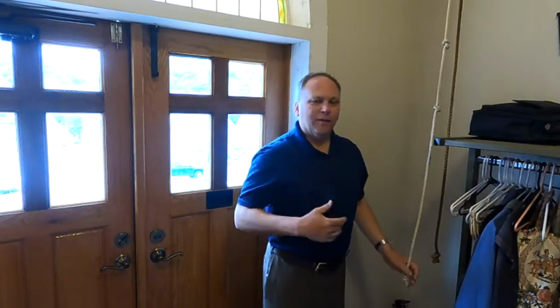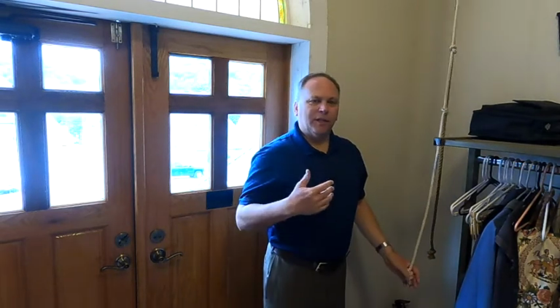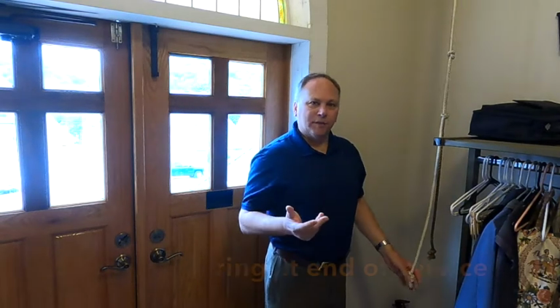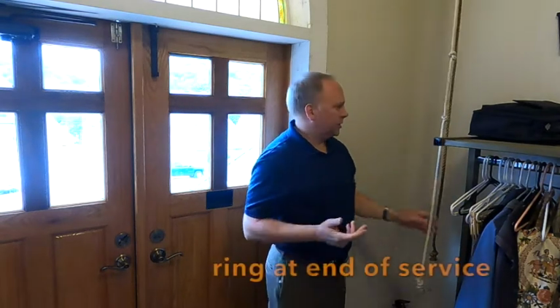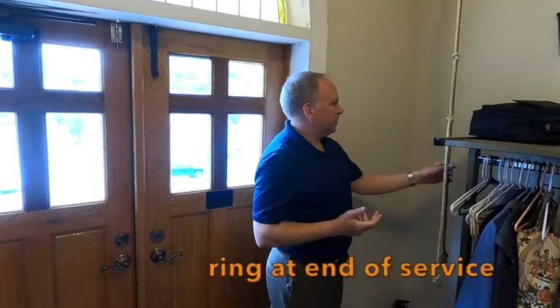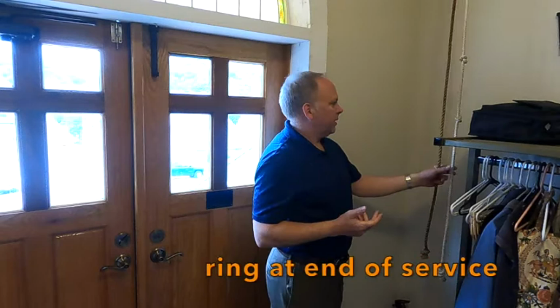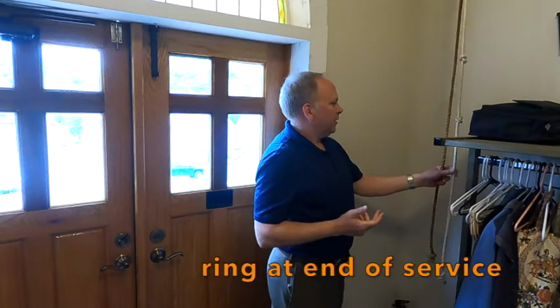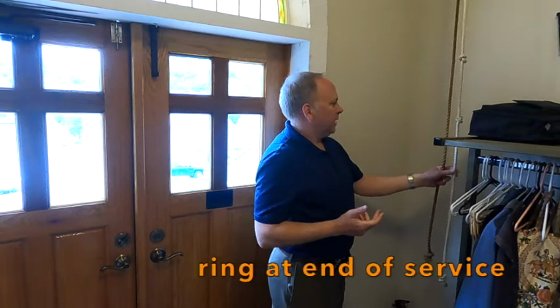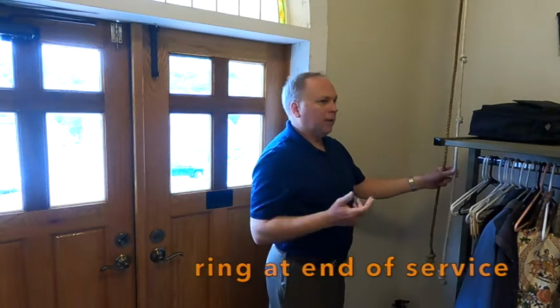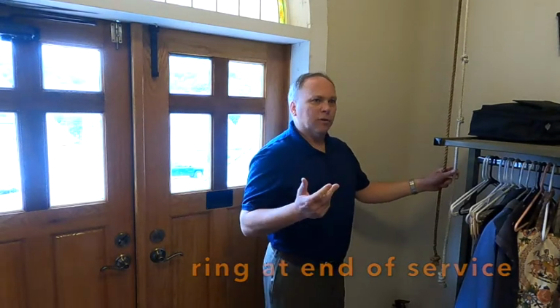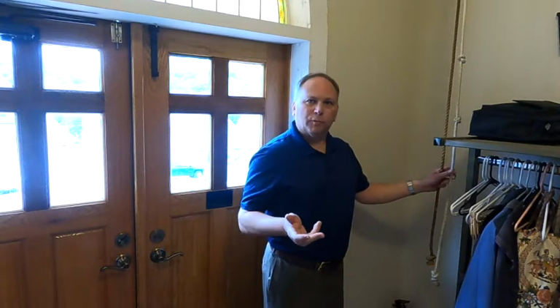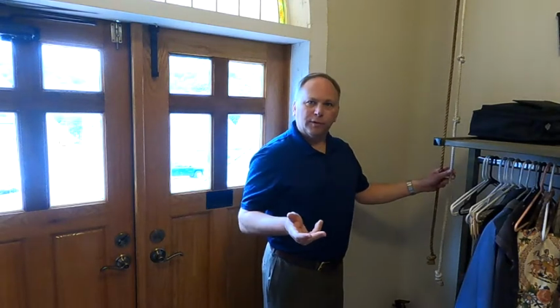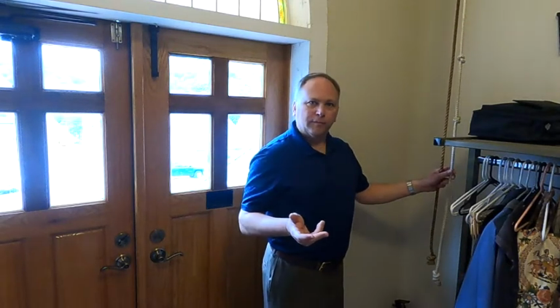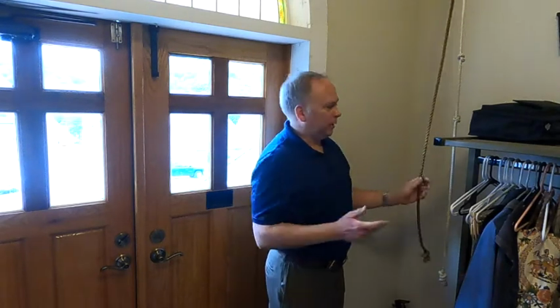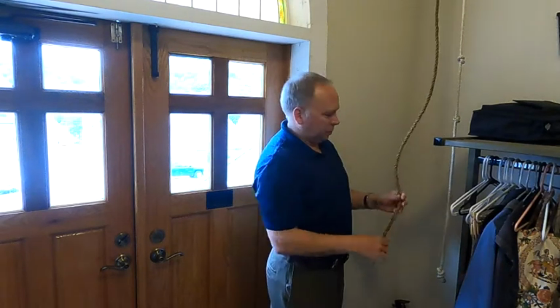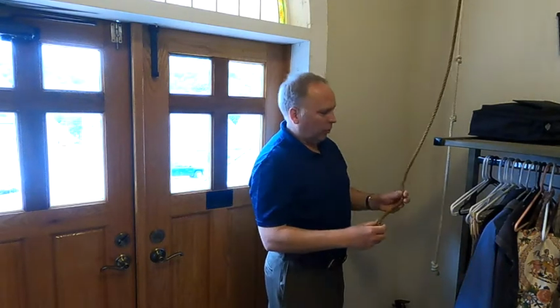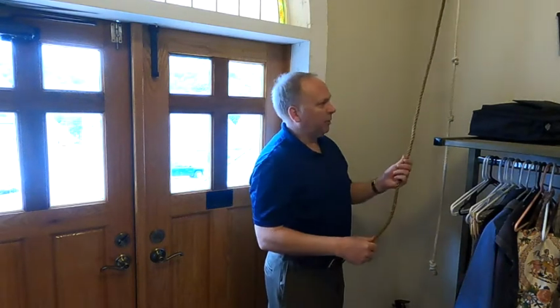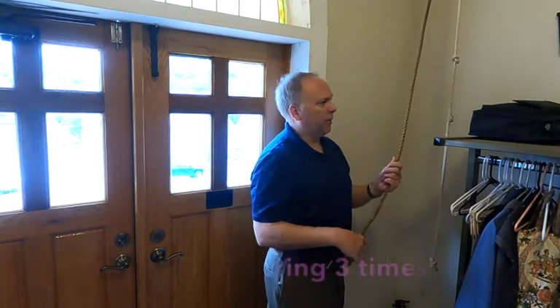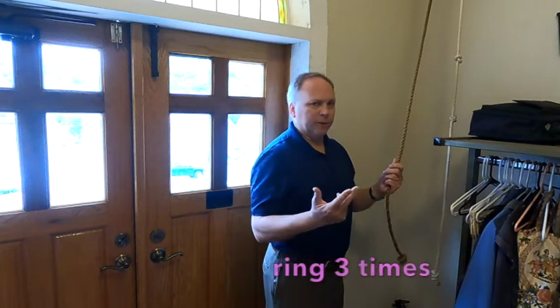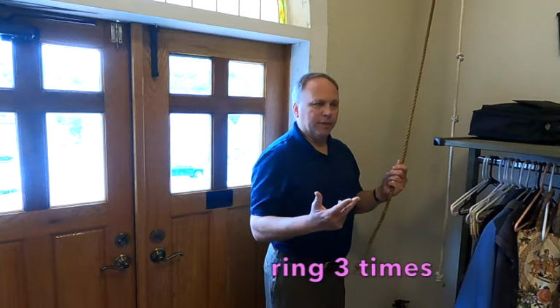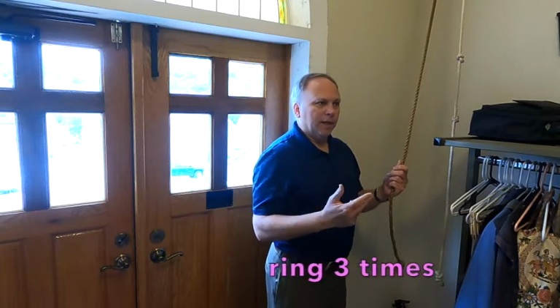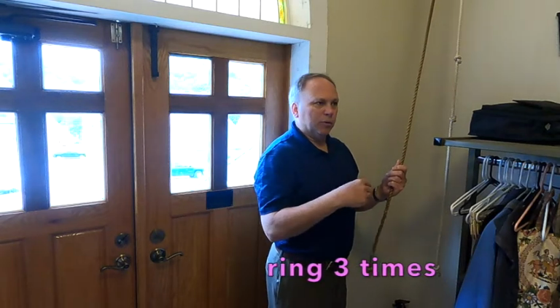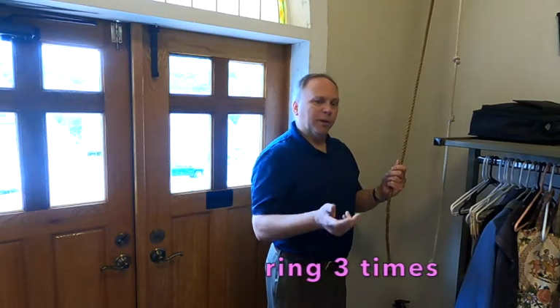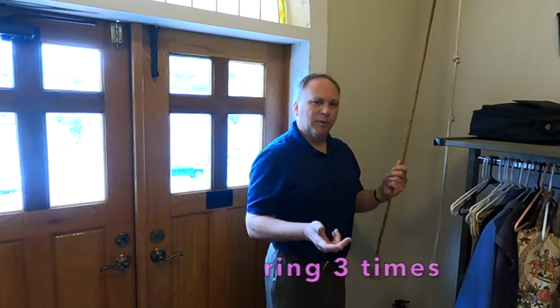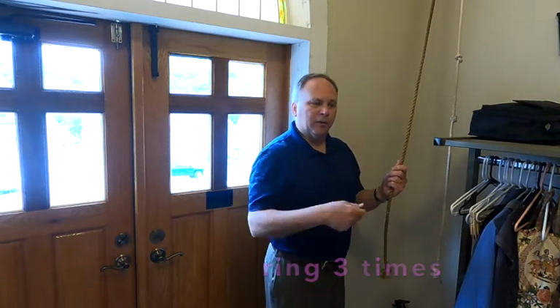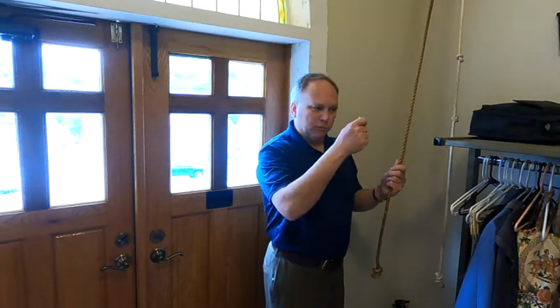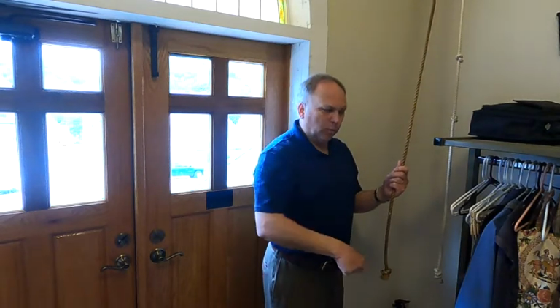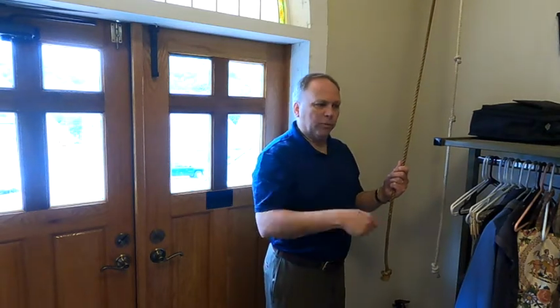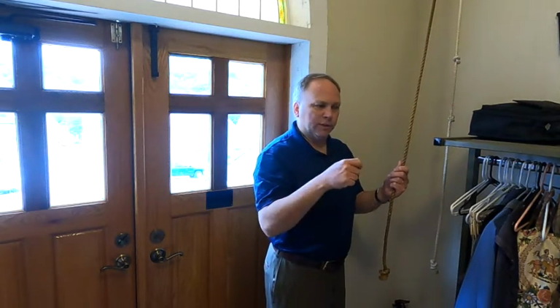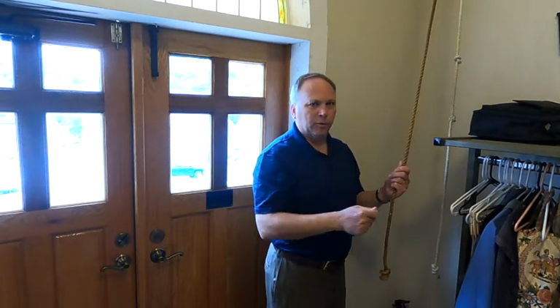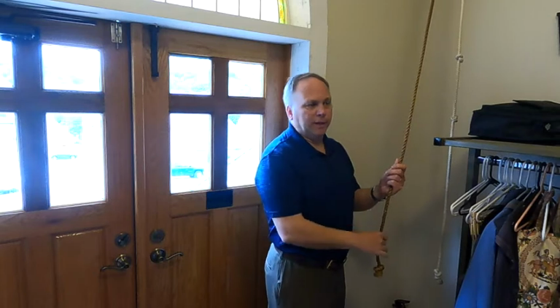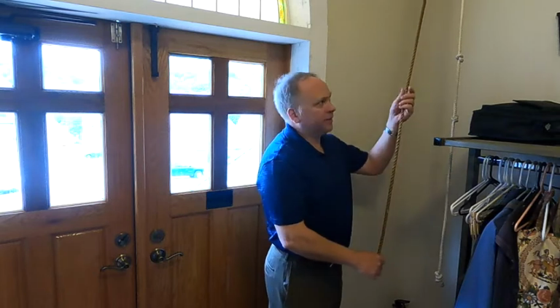At the end of the service, after the closing prayer, we take the short rope and ring the bell three times. There's no momentum with that — you just pull the rope and it rings right away.